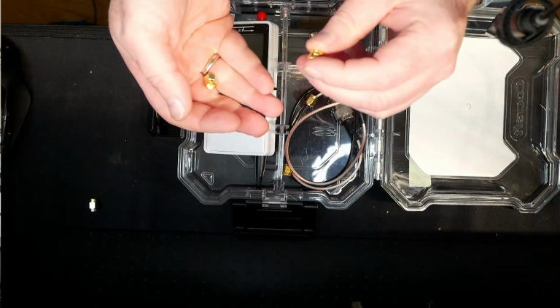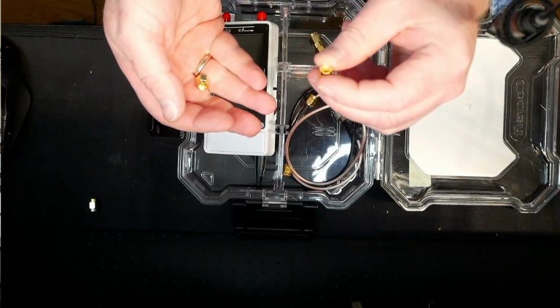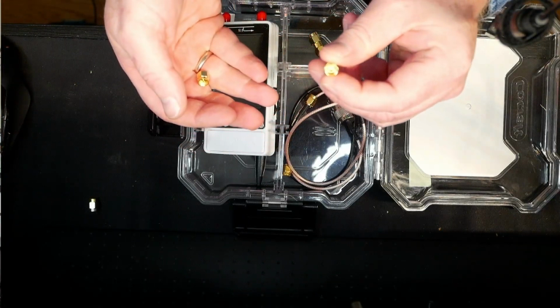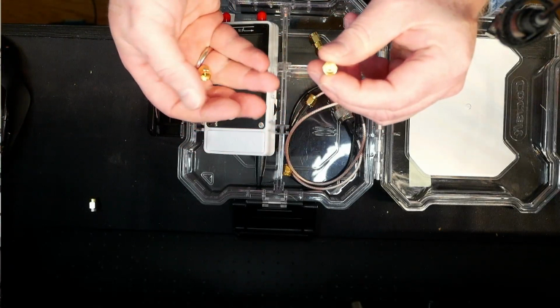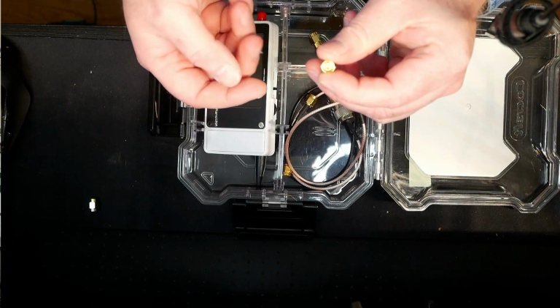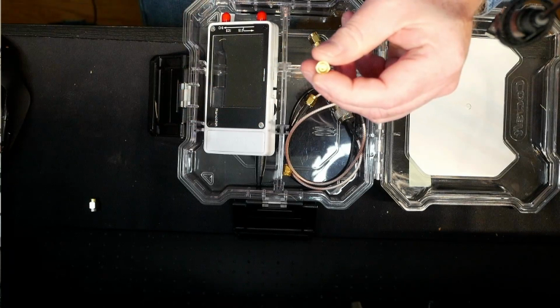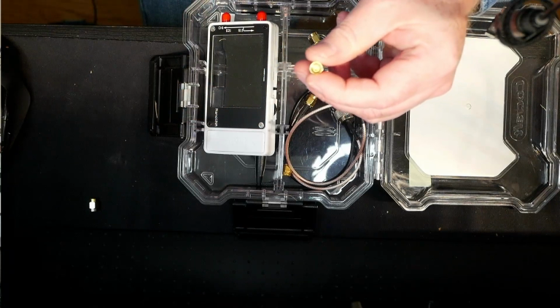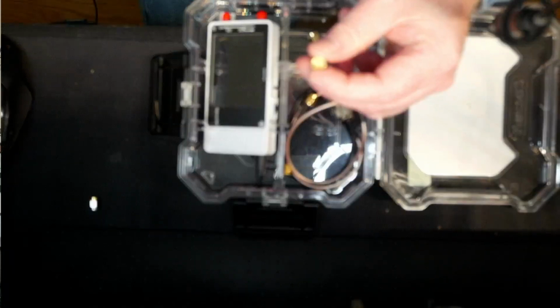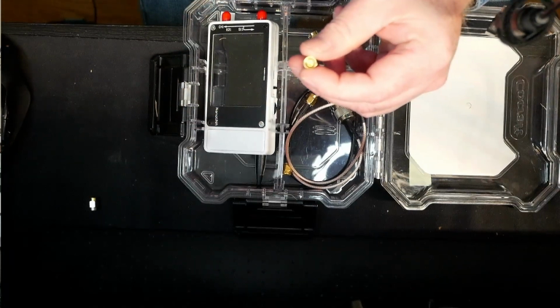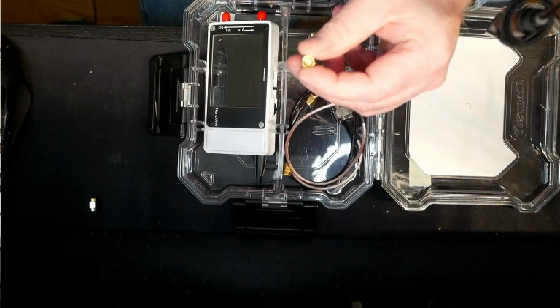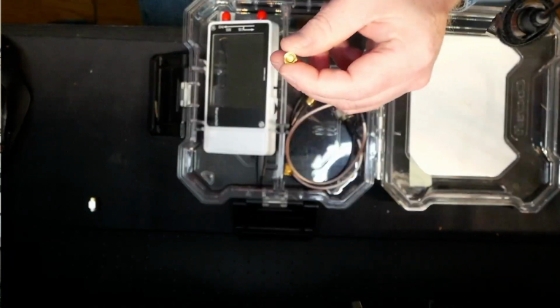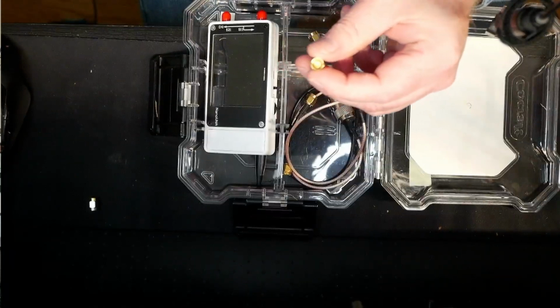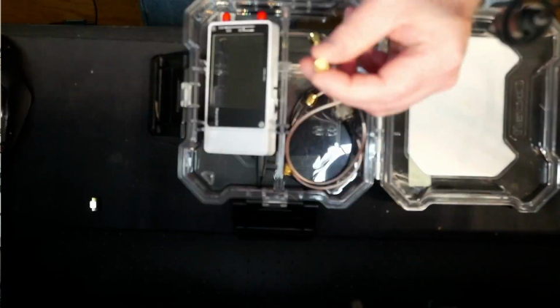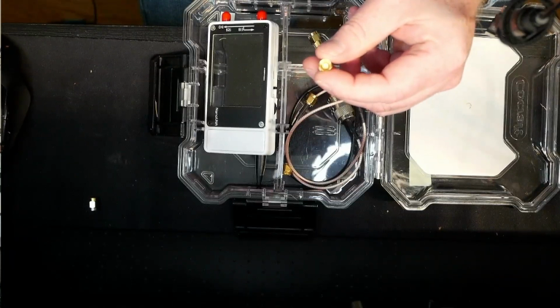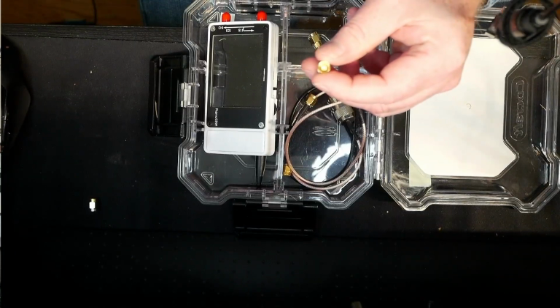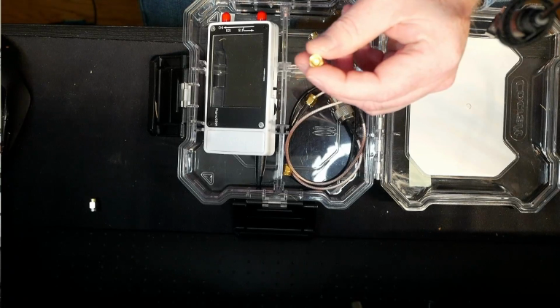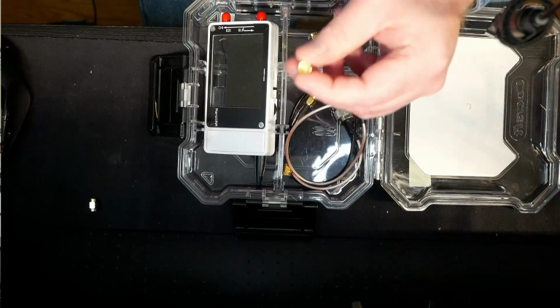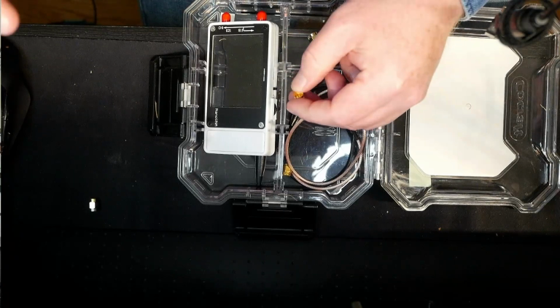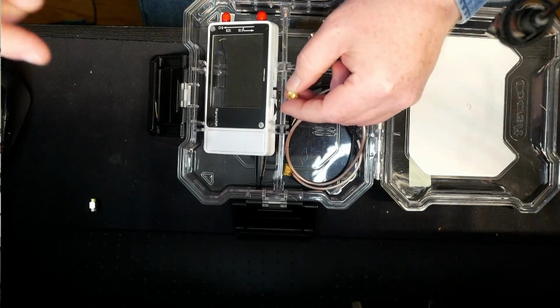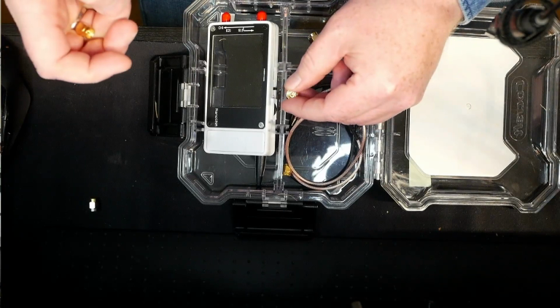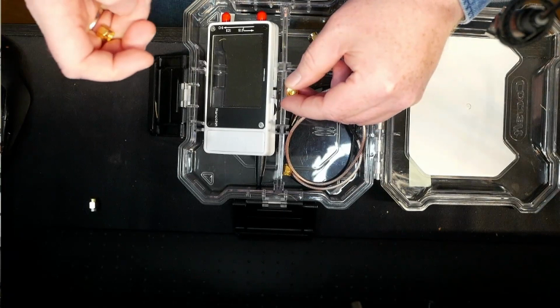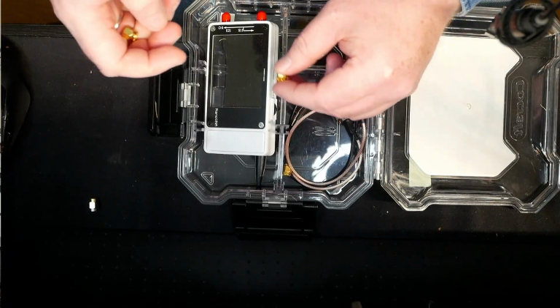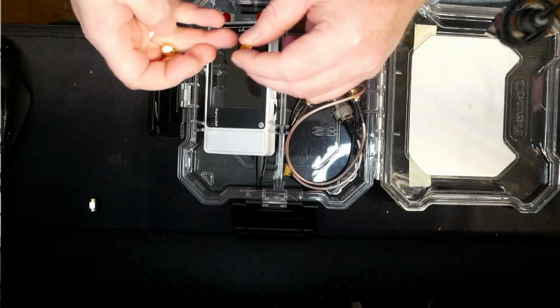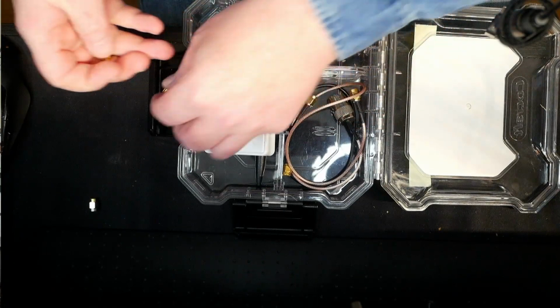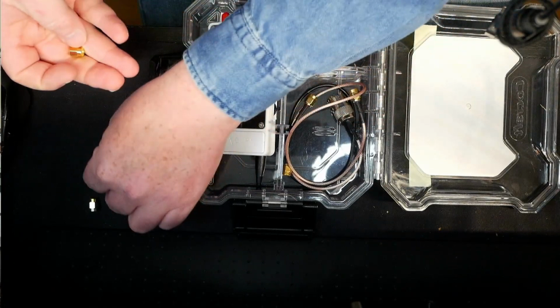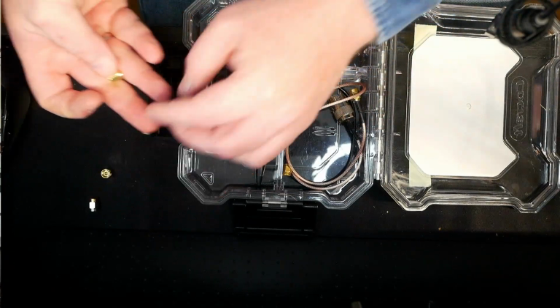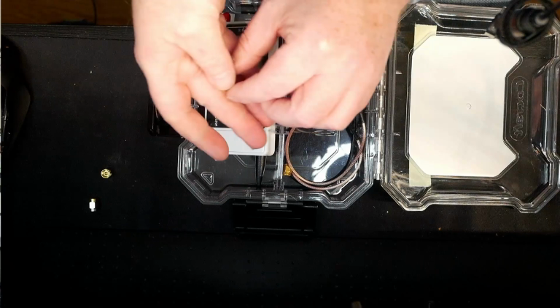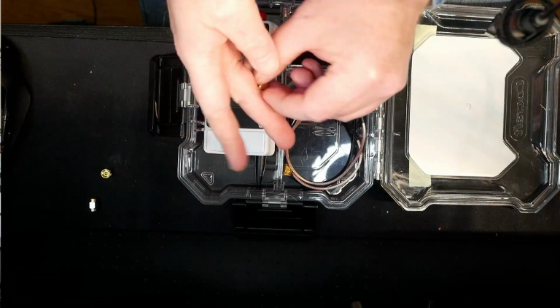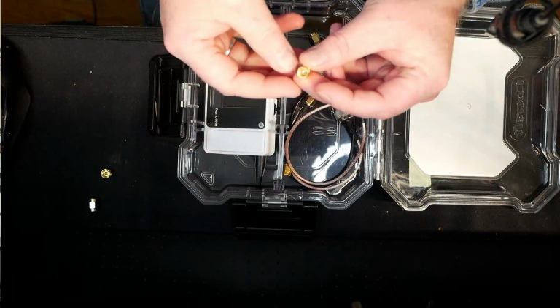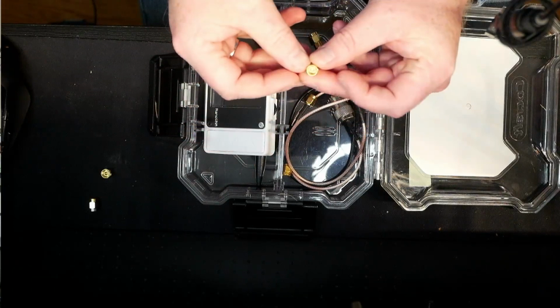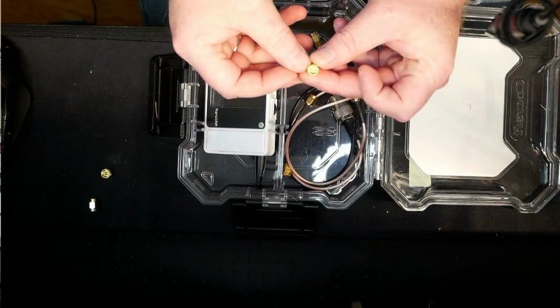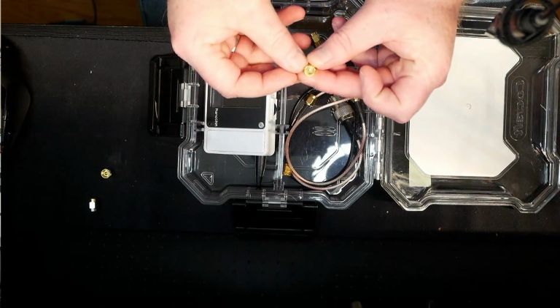The open one right here - it has no pin, nothing, it's just open. And the short right here.